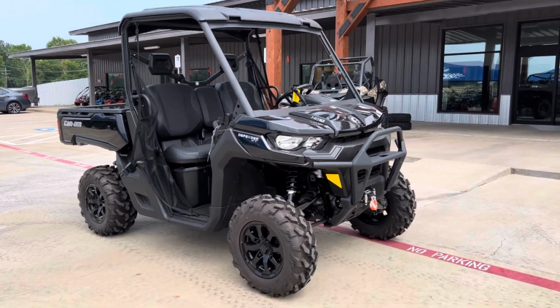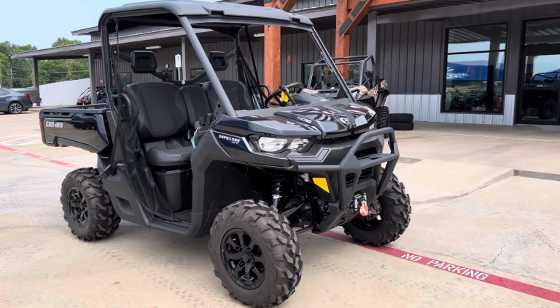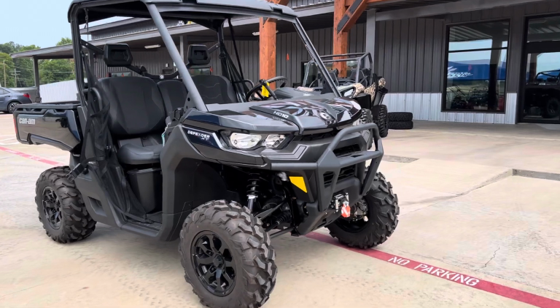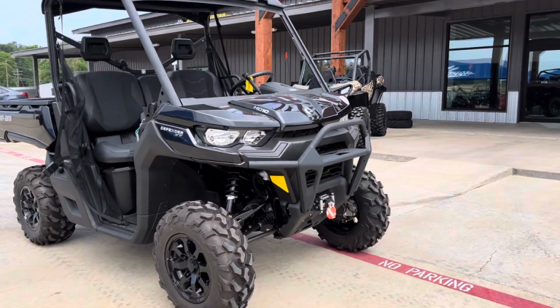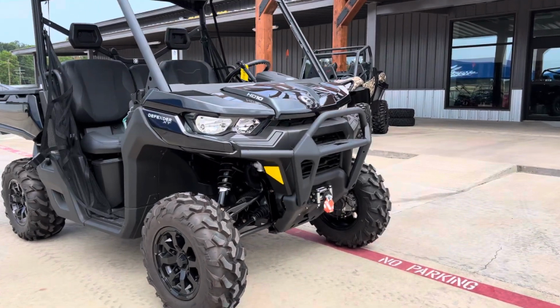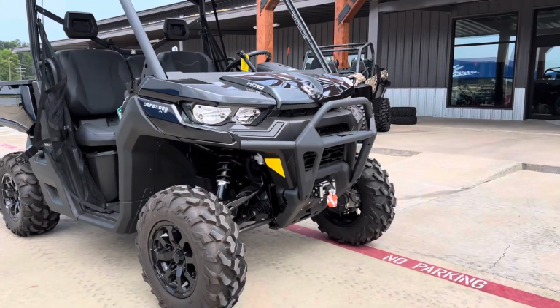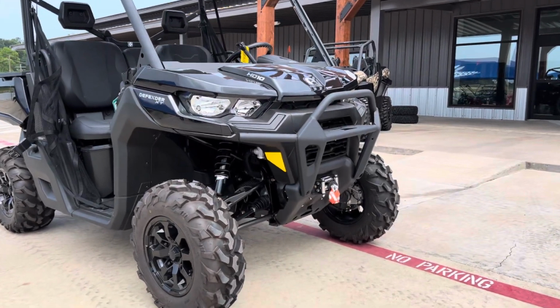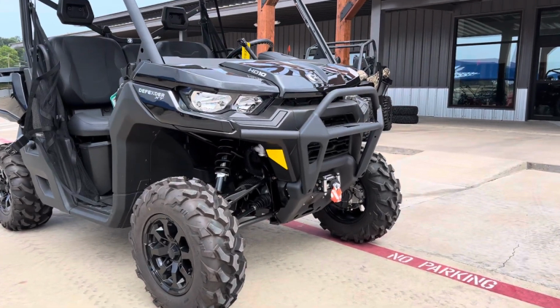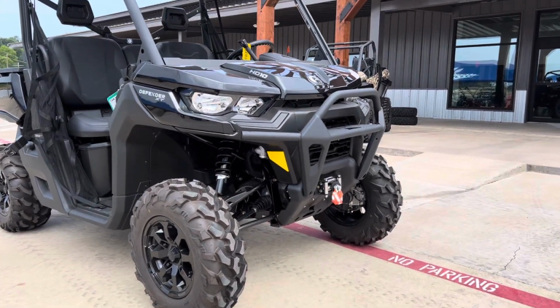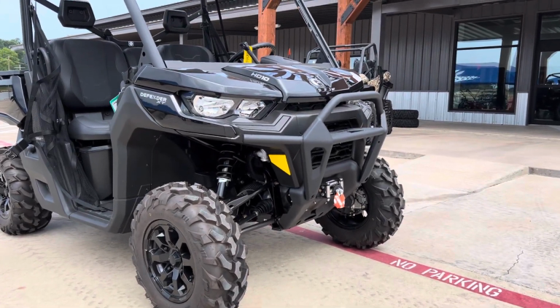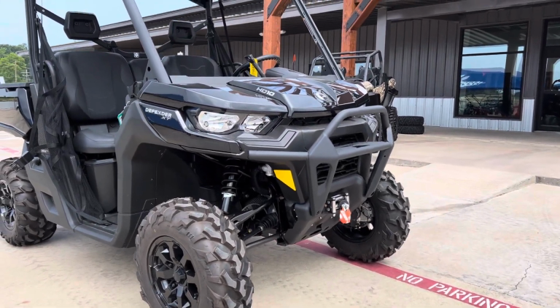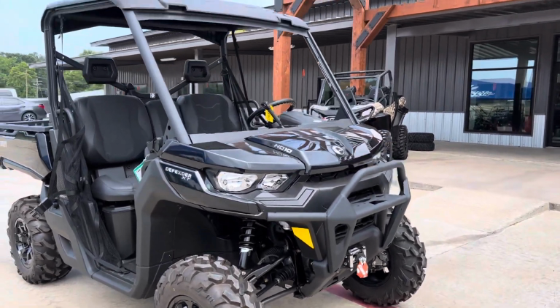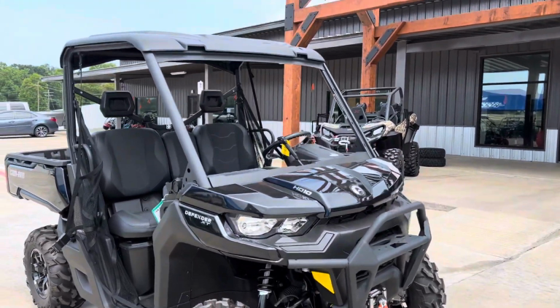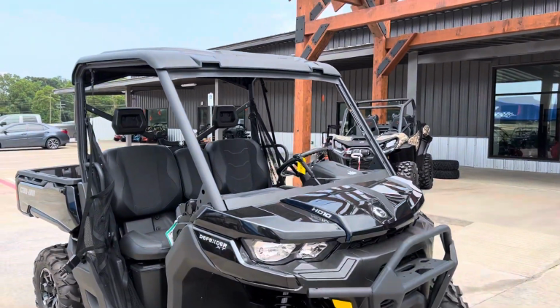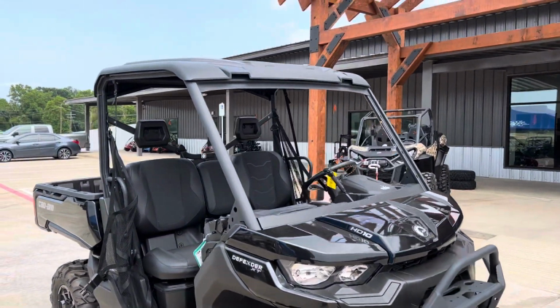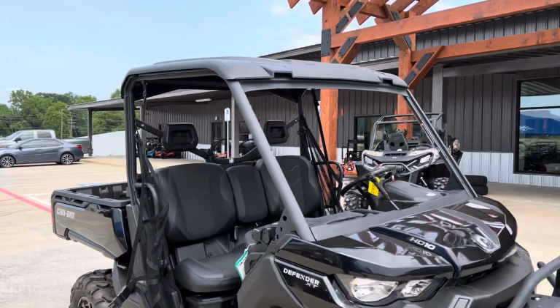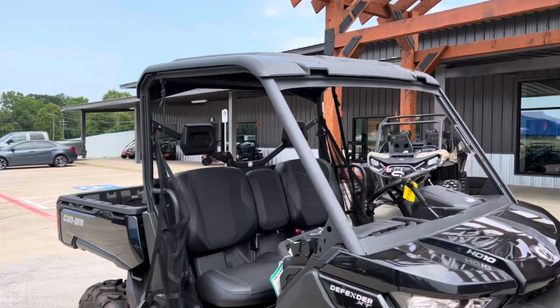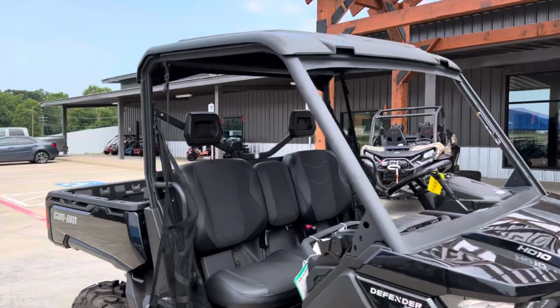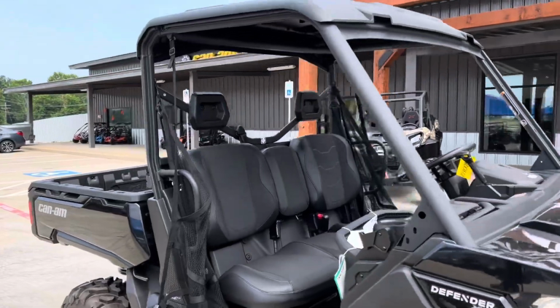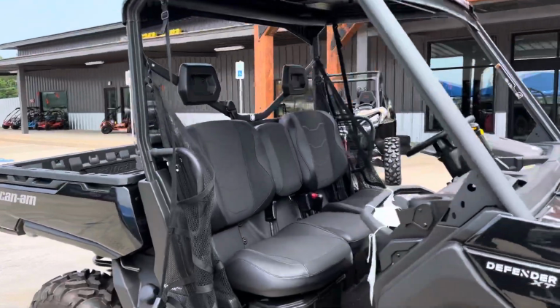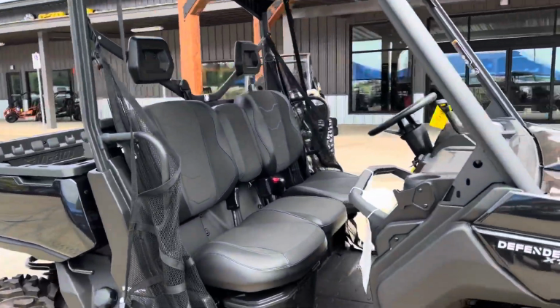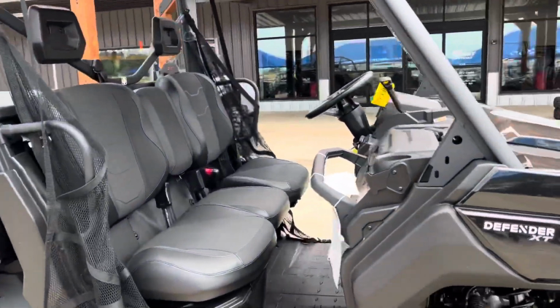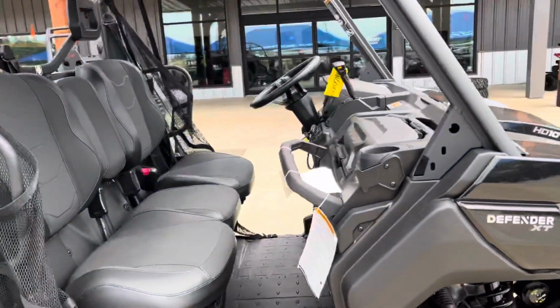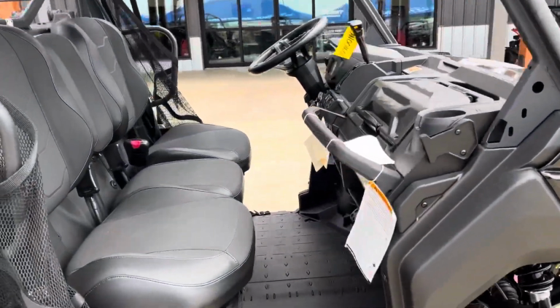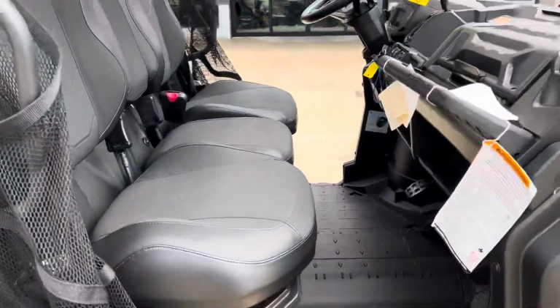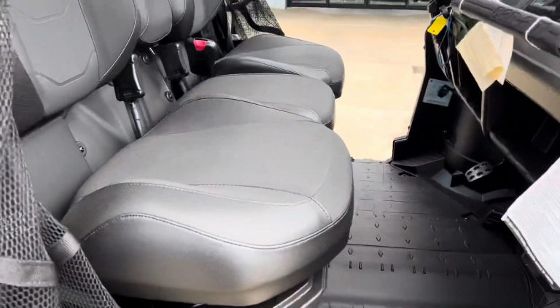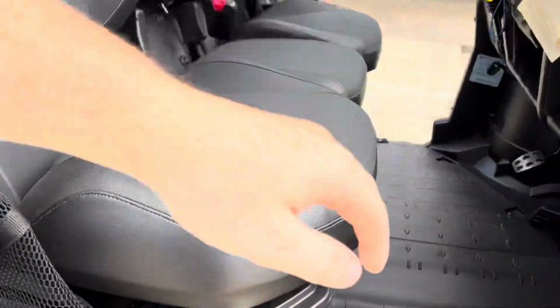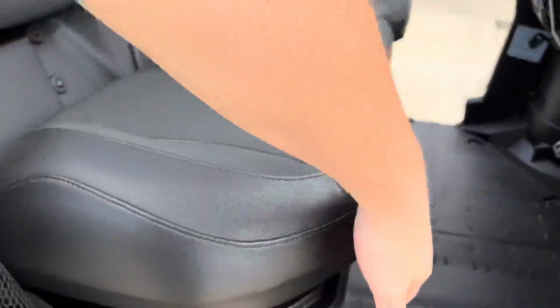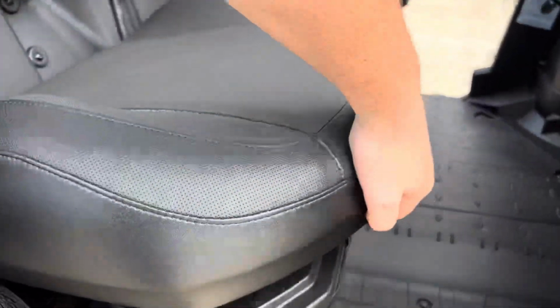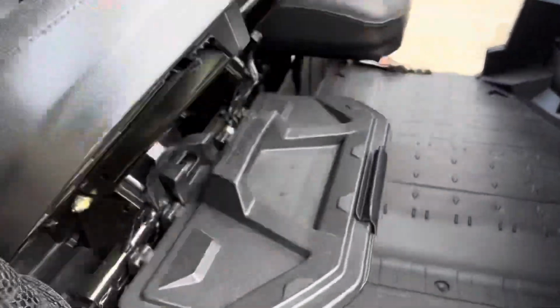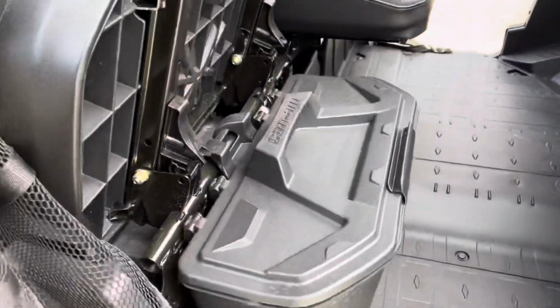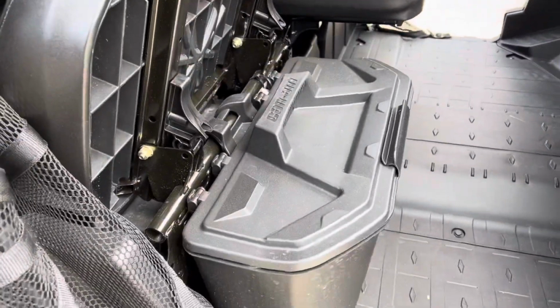This vehicle features the XT front bumper with a 3,500 pound winch, poly top, and bolstered seats with storage underneath.